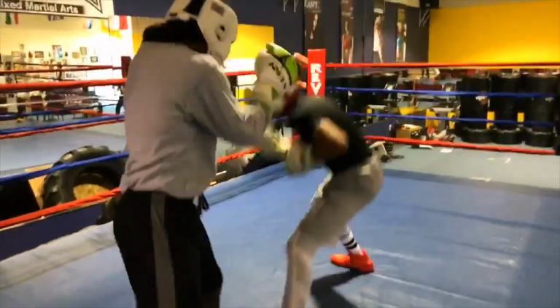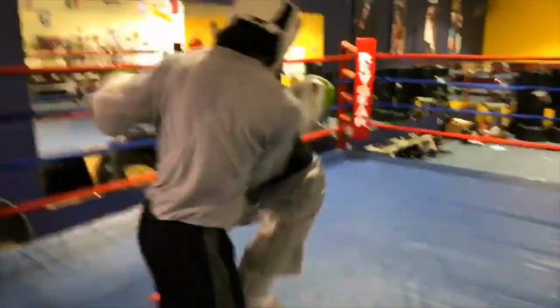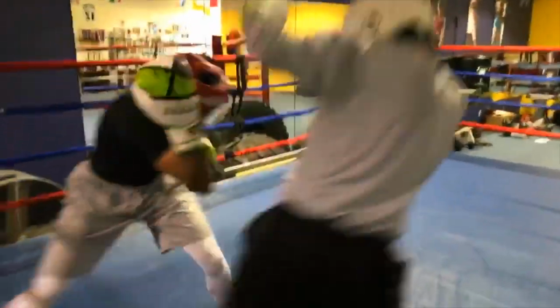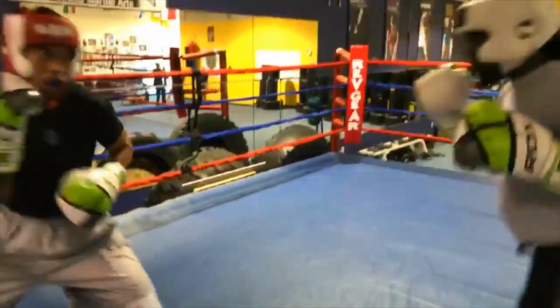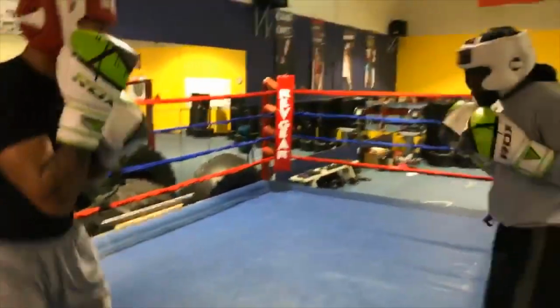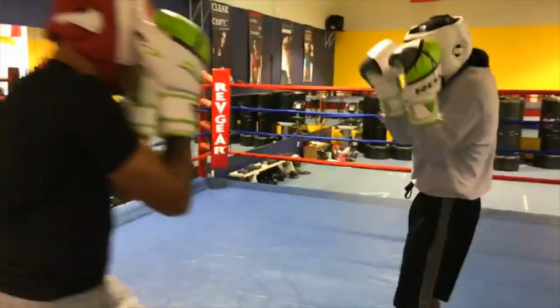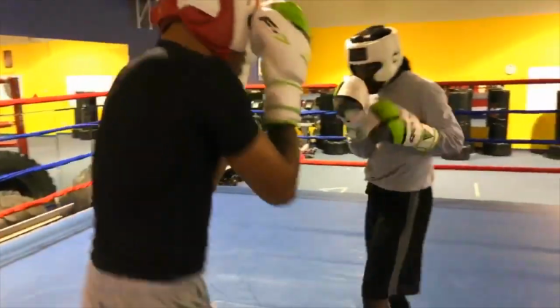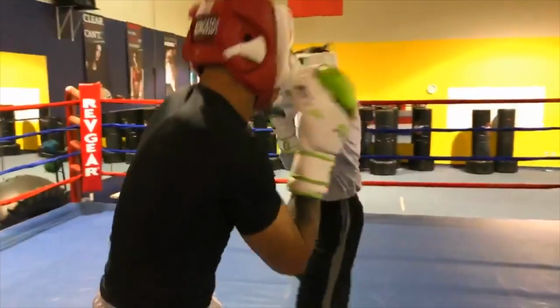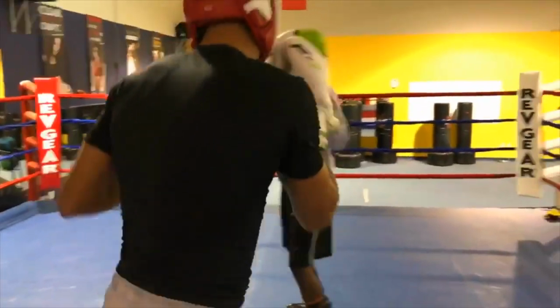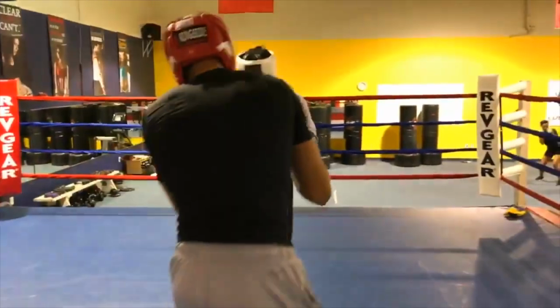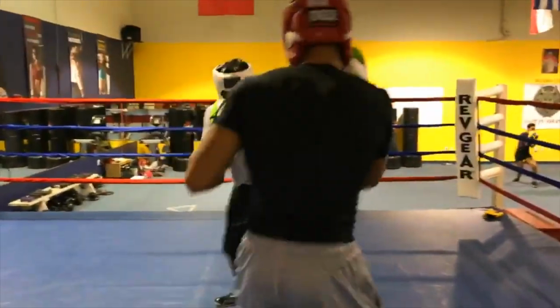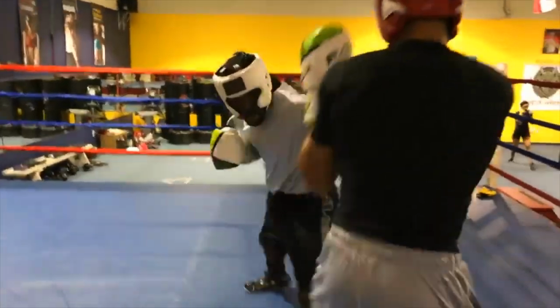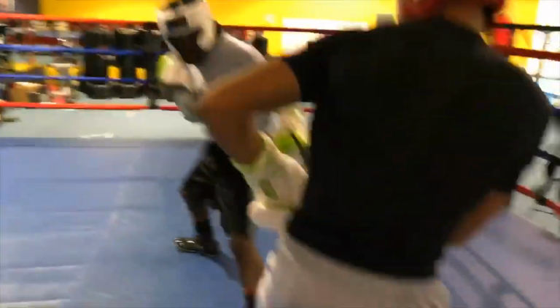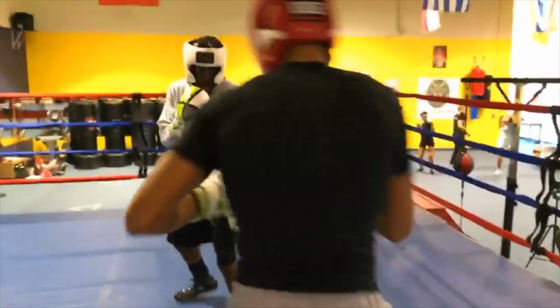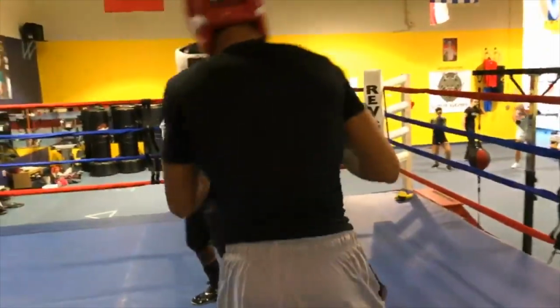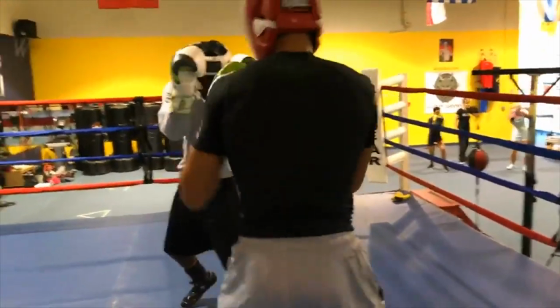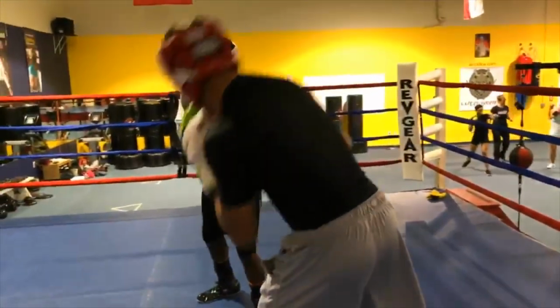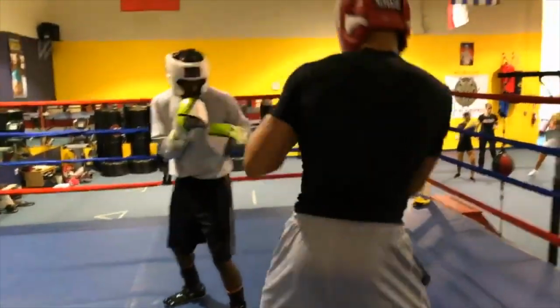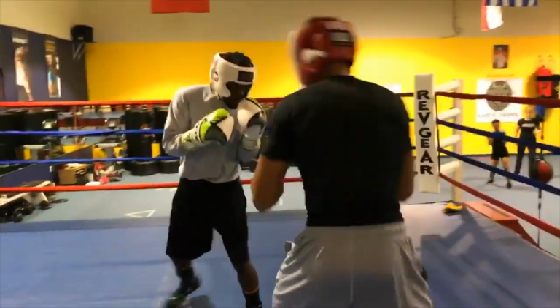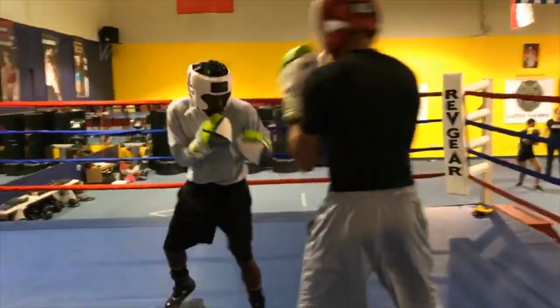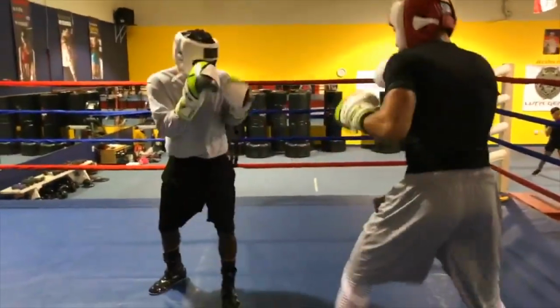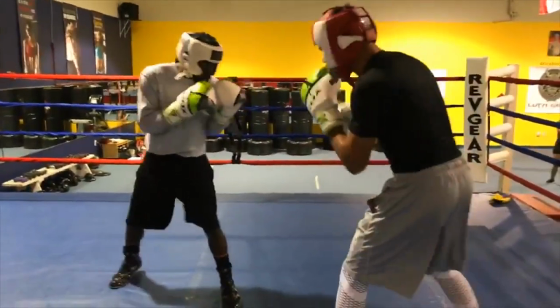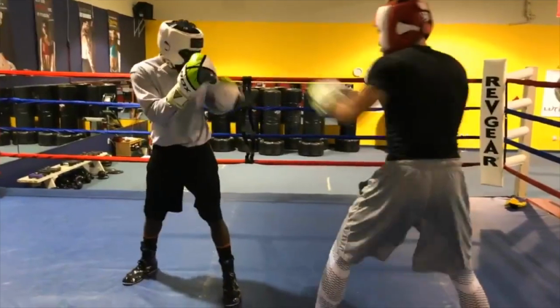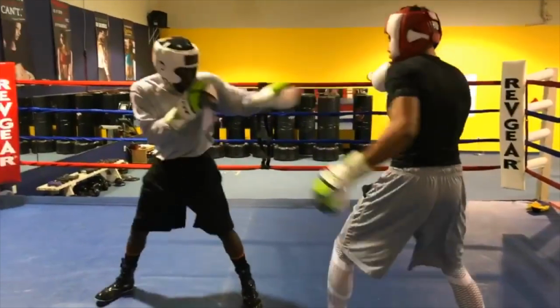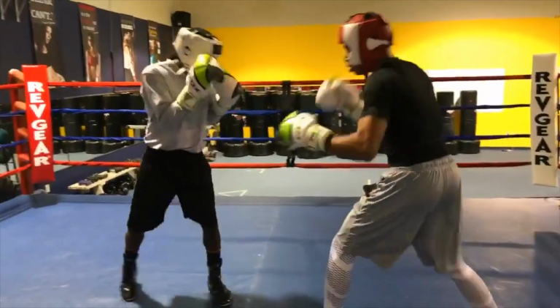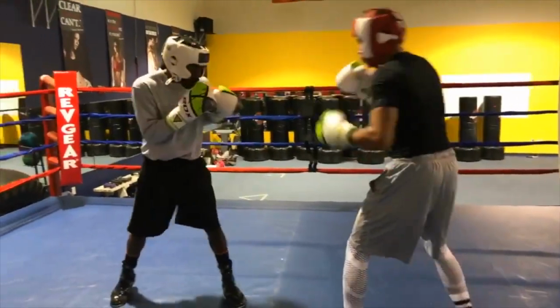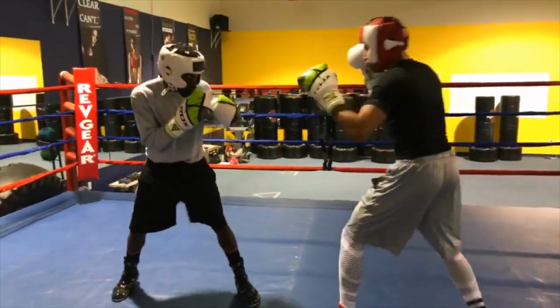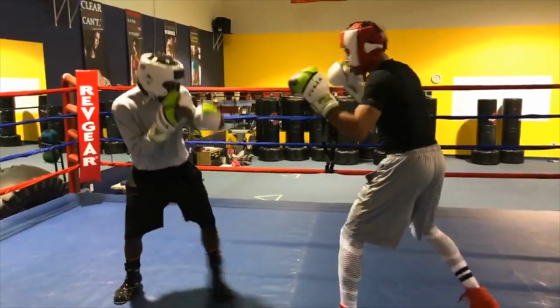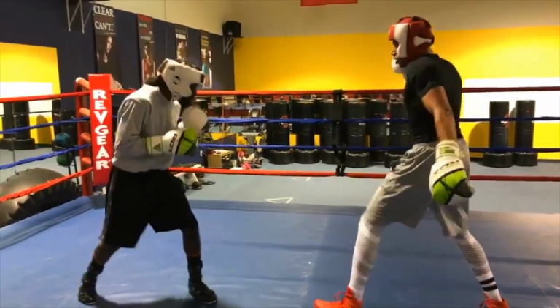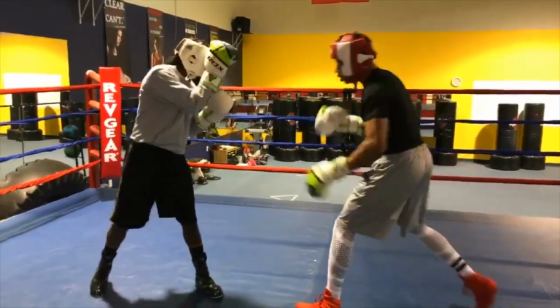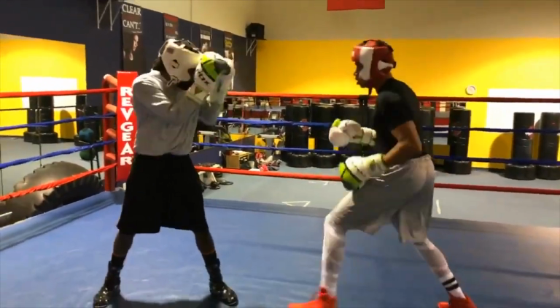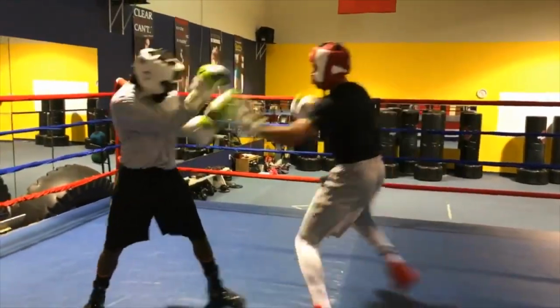Jab and roll pivot. Jab and roll pivot. Peek-a-boo off the jab.